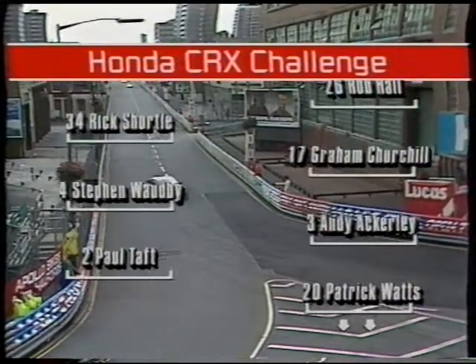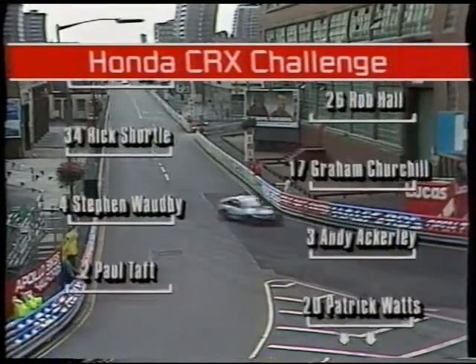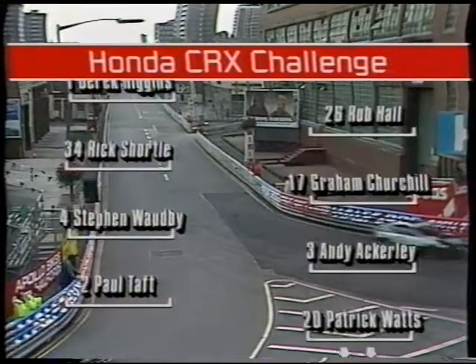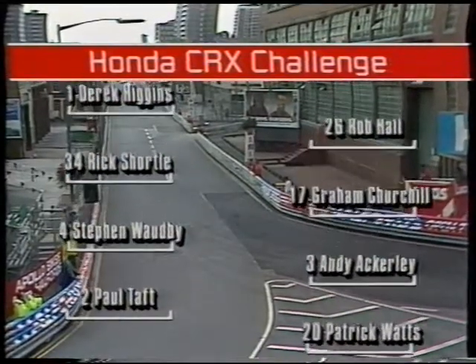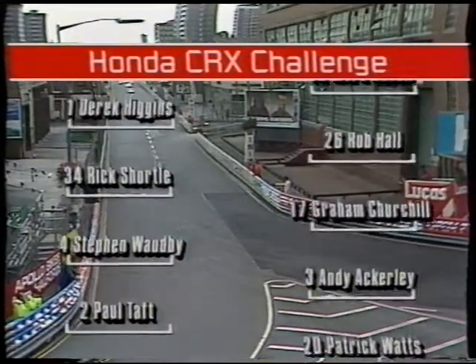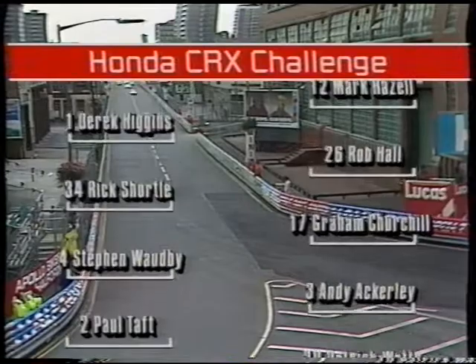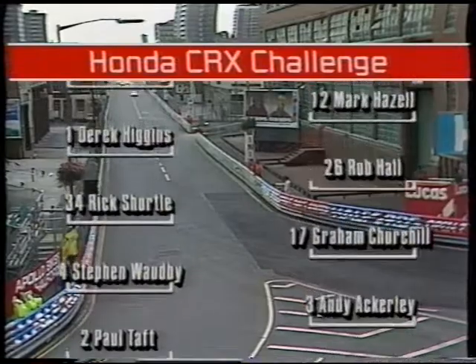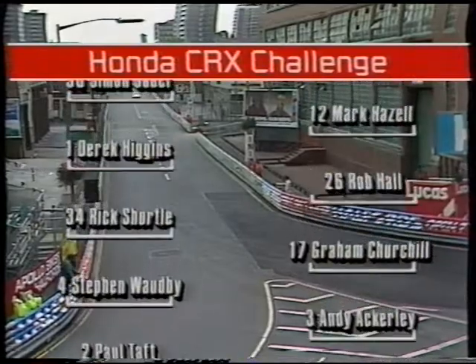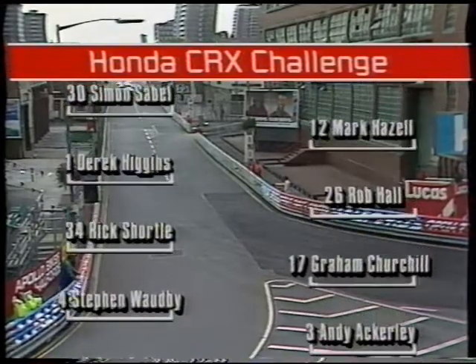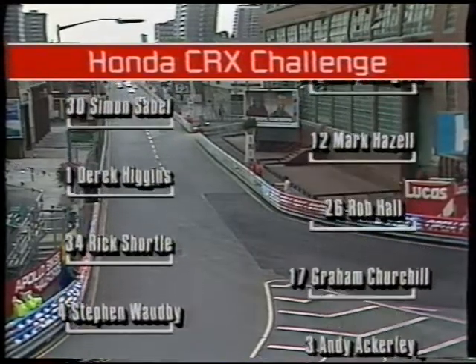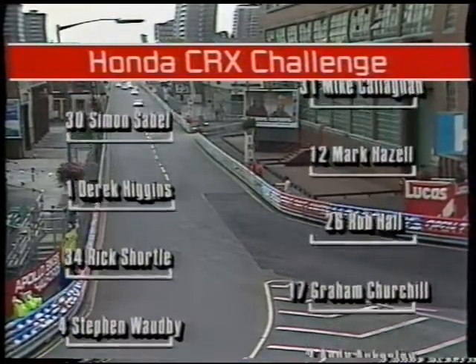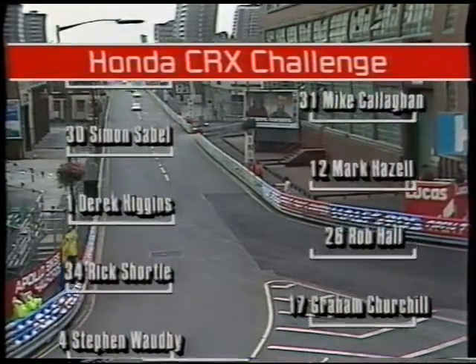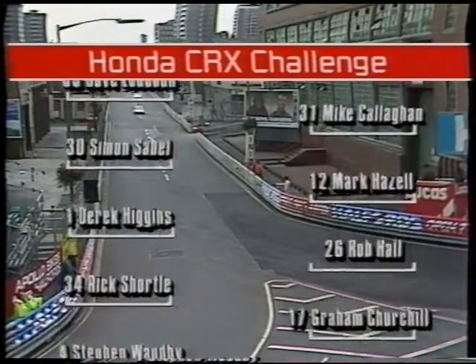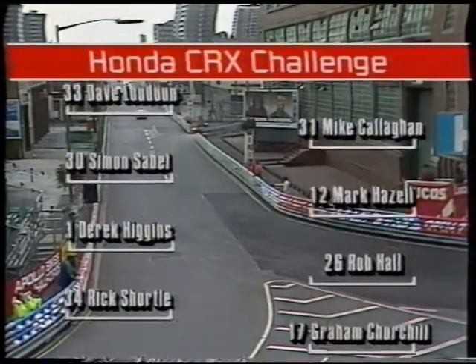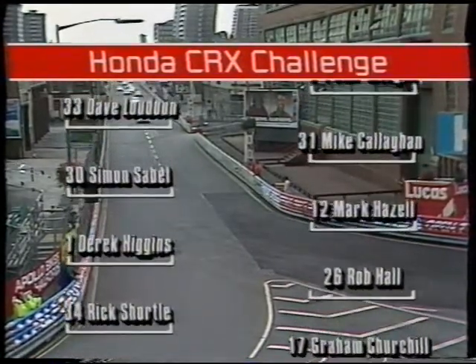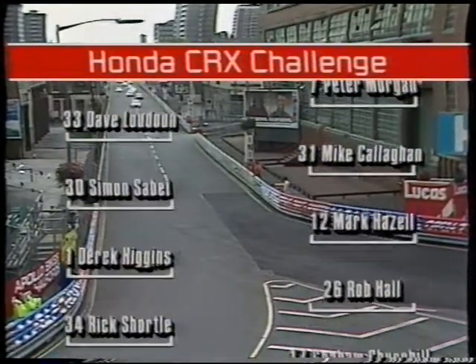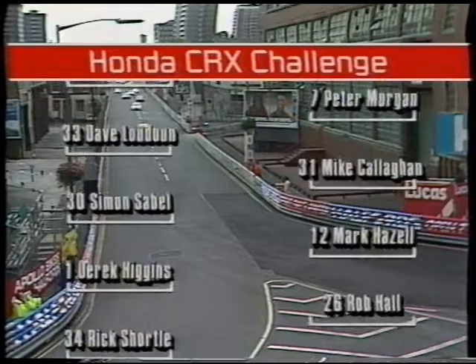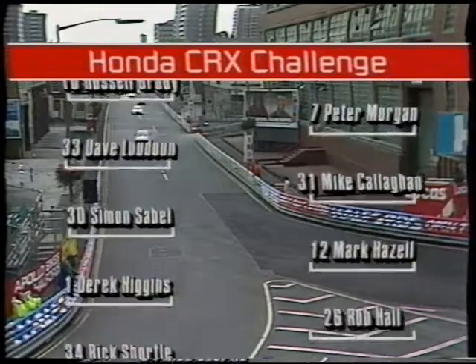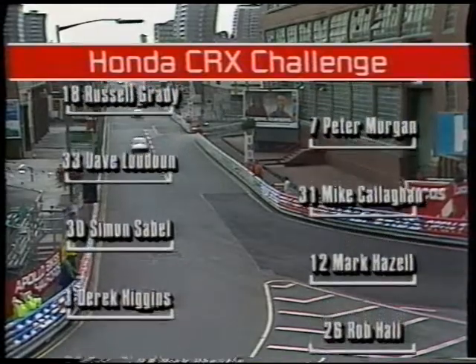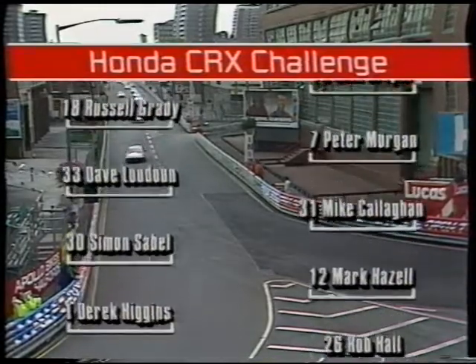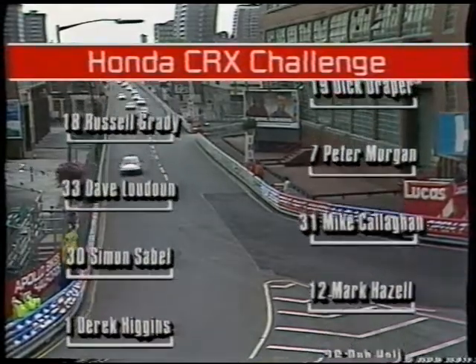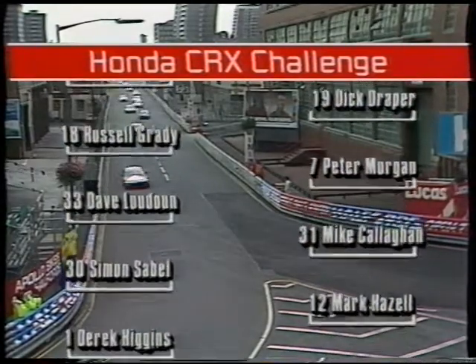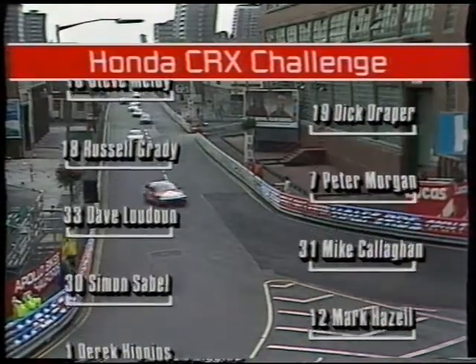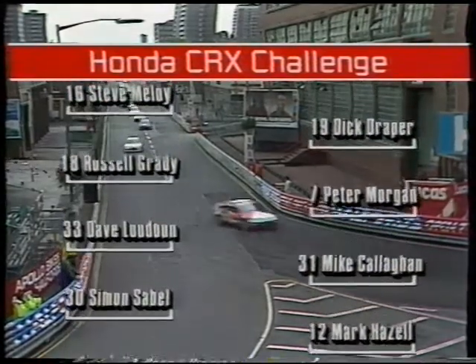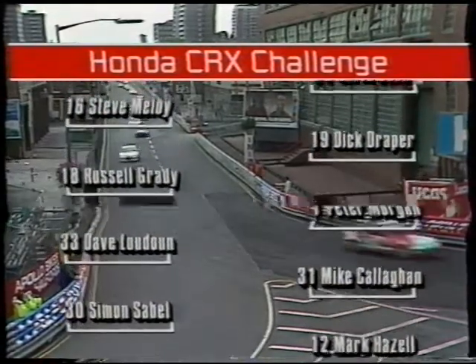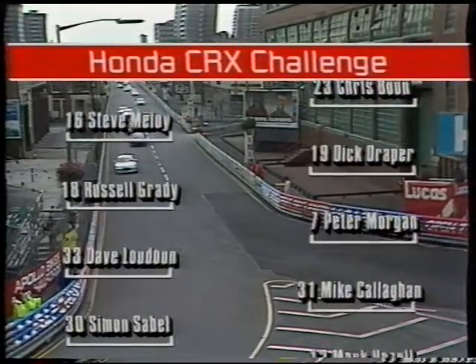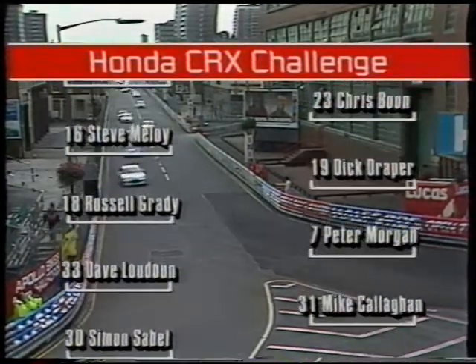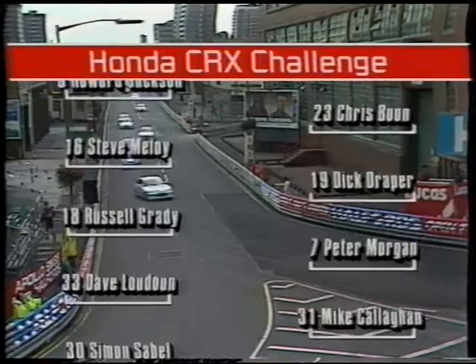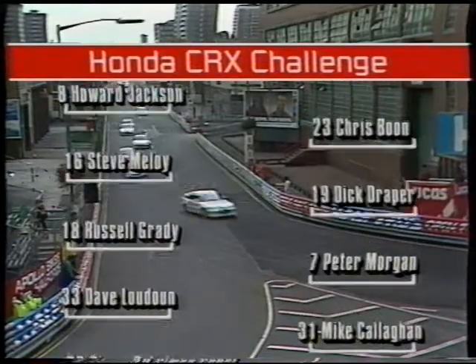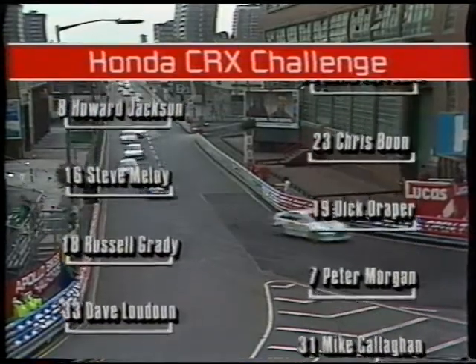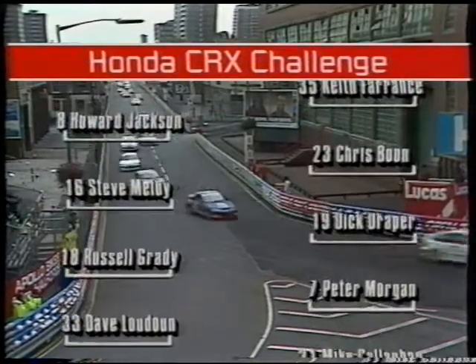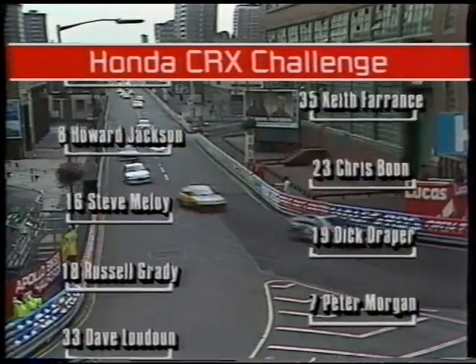Then Andy Ackerley, then Stephen Wardby. Fifth quickest: Graham Churchill. Rick Chortle was next. Rob Hall was next fastest in practice. Derek Higgins, Mark Hazel, Simon Sable, Mike Callaghan, Dave Loudon — all in identical CRXs.